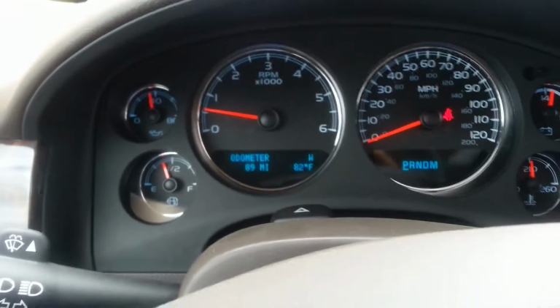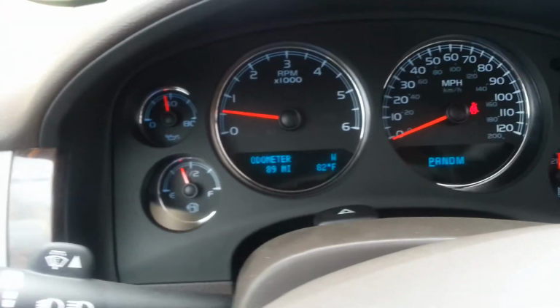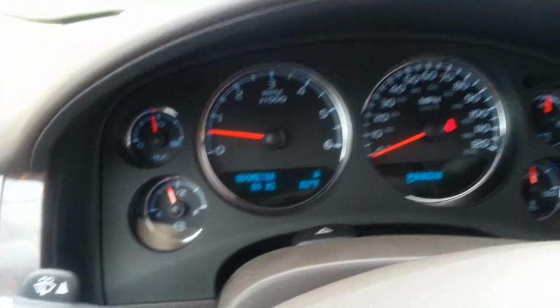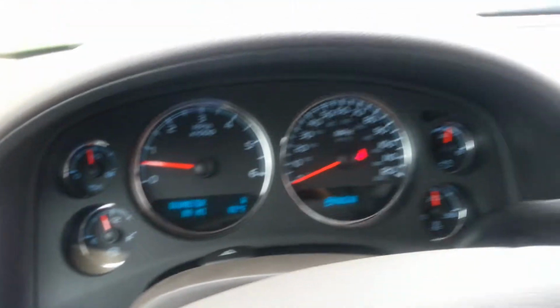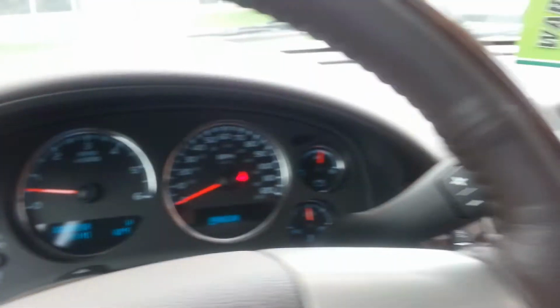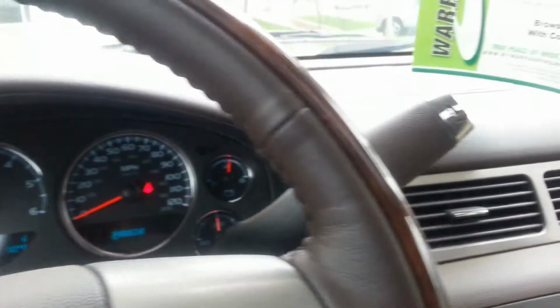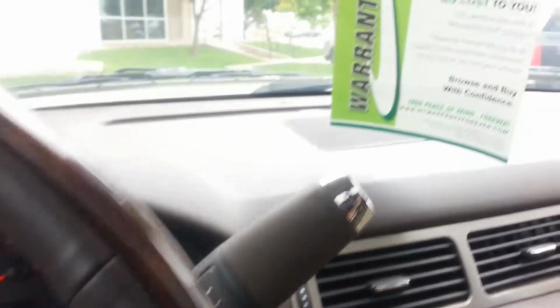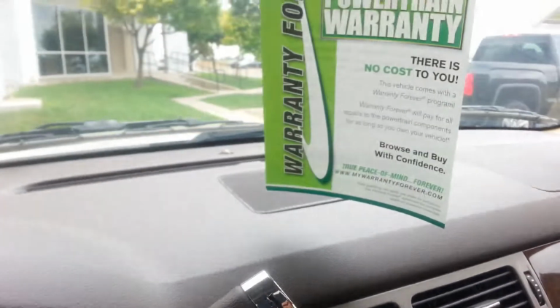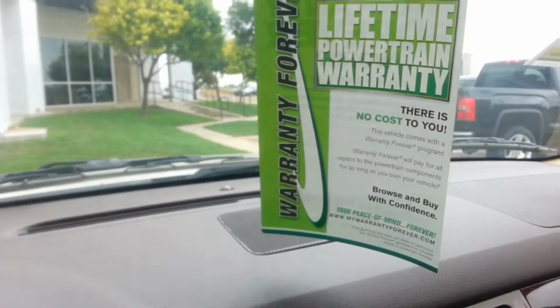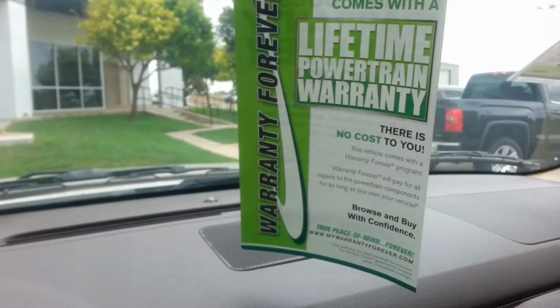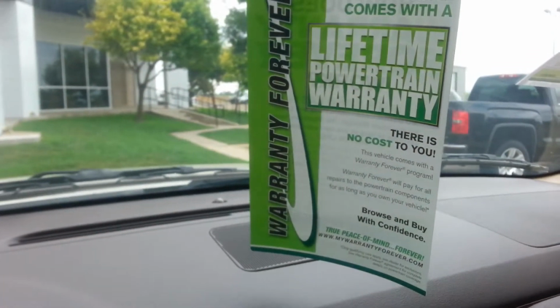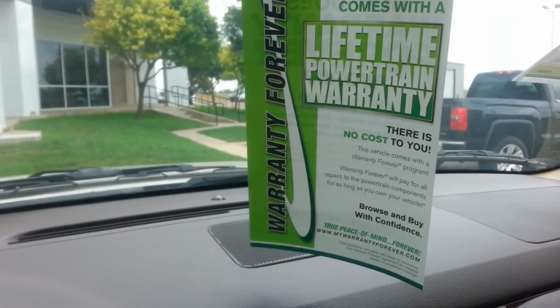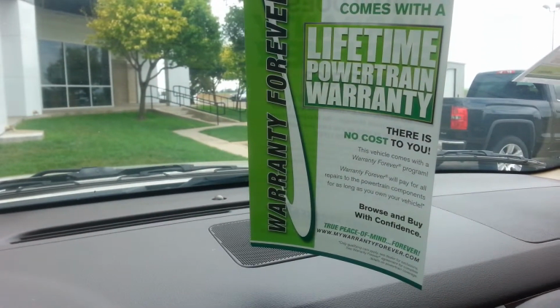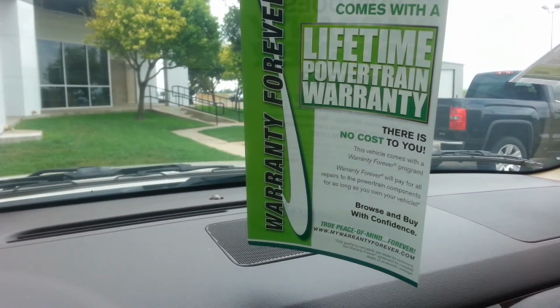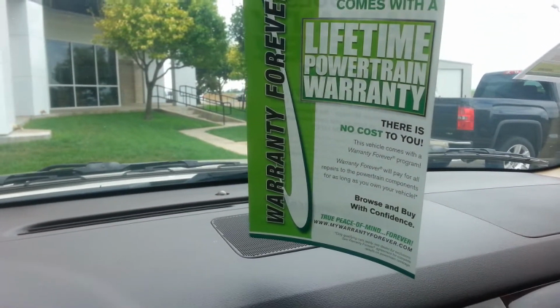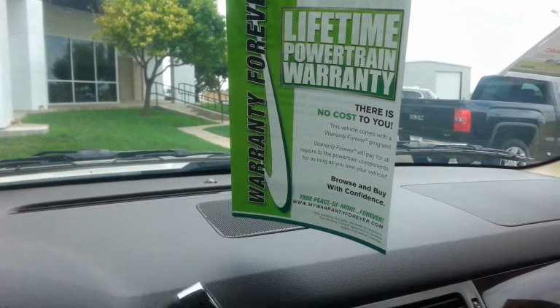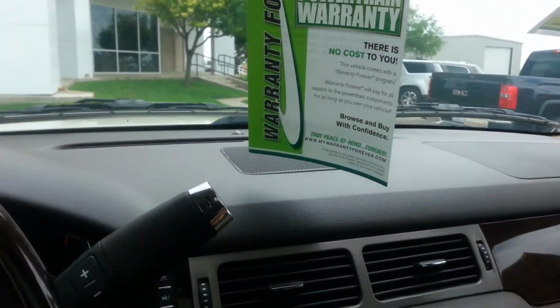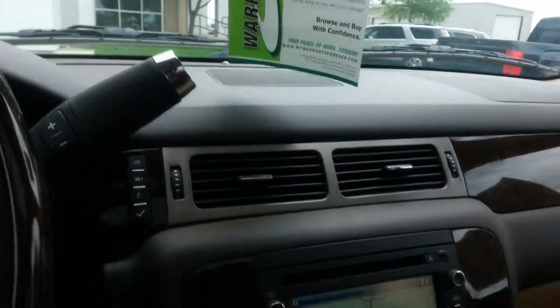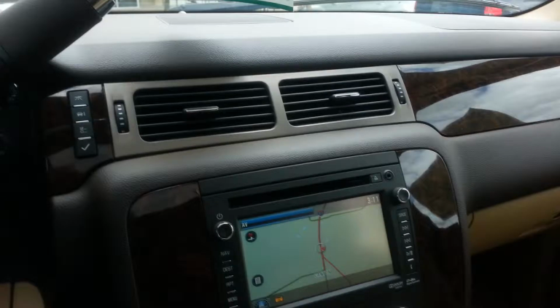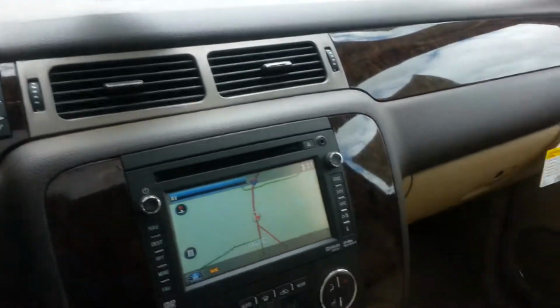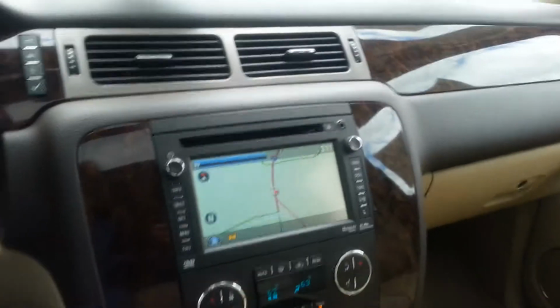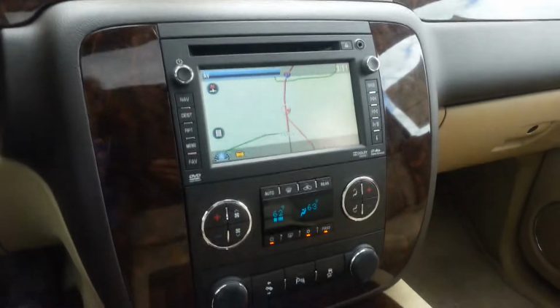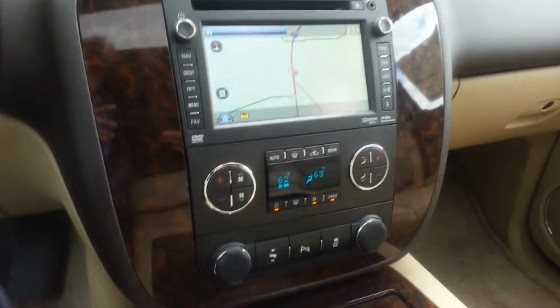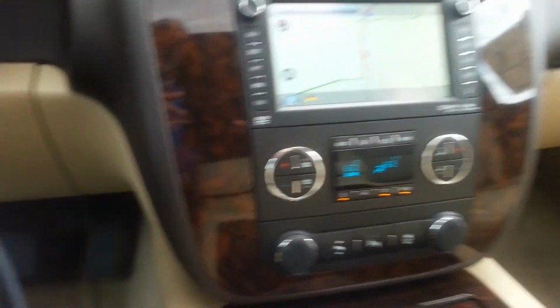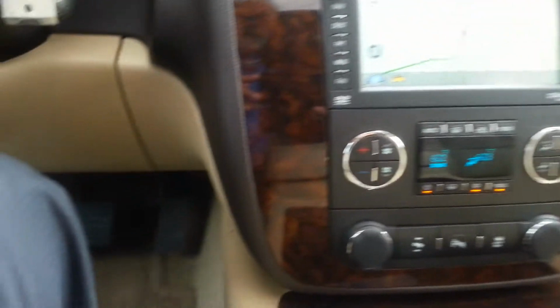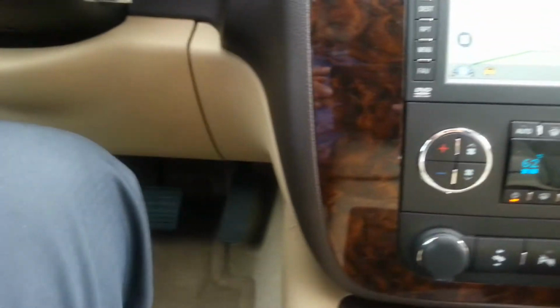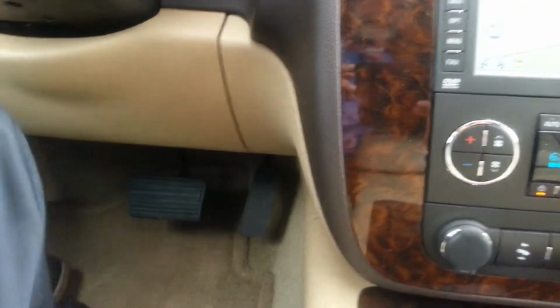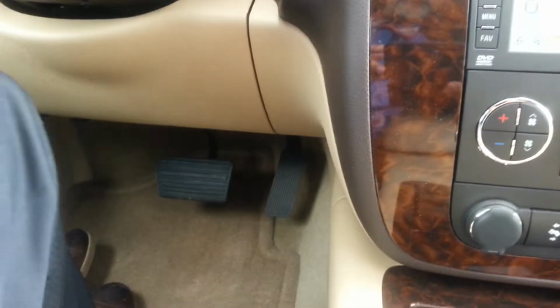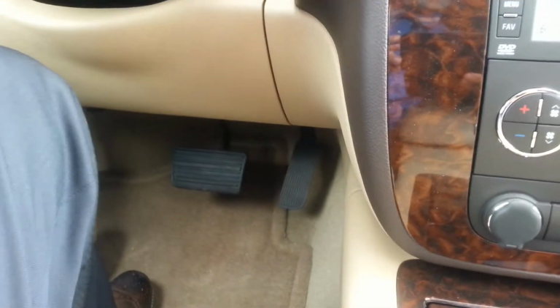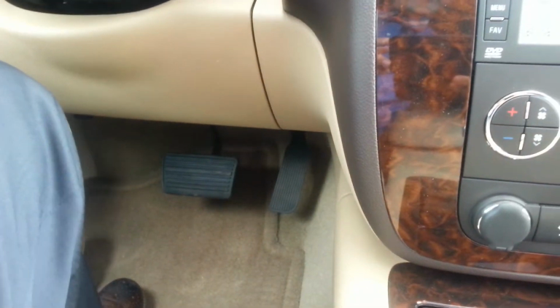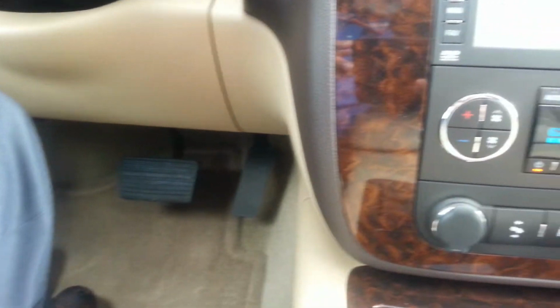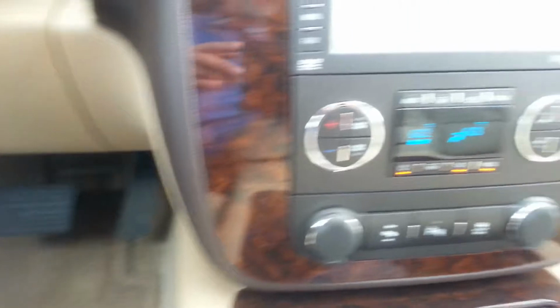Got 89 miles on it. Home of the lifetime powertrain warranty, which is a great warranty on a vehicle like this. Protects the engine and the transmission forever — for life, for free.